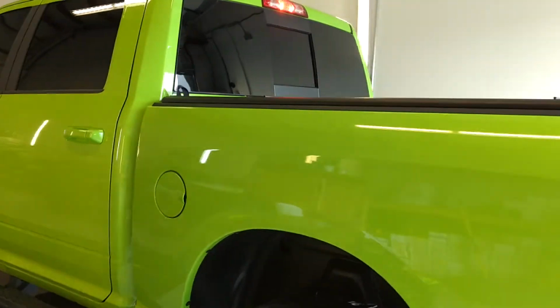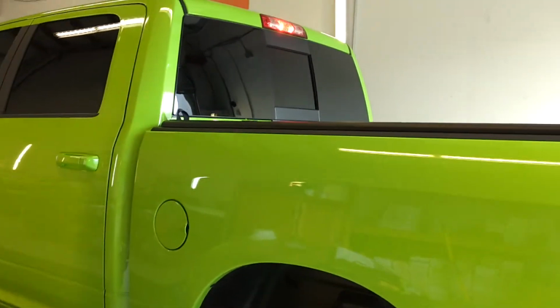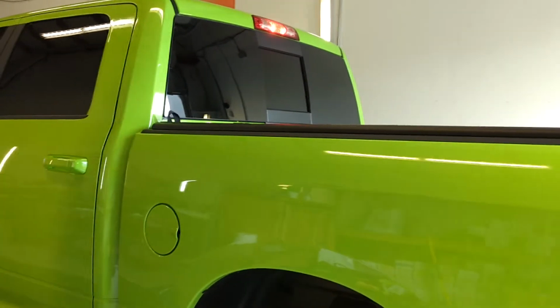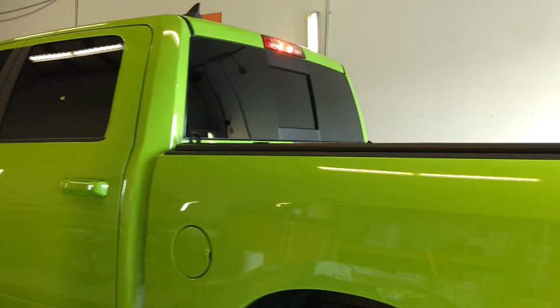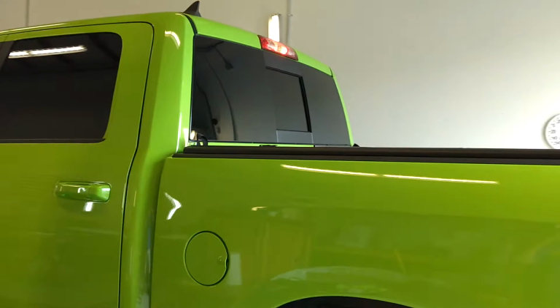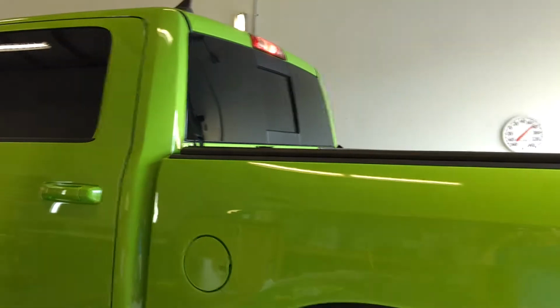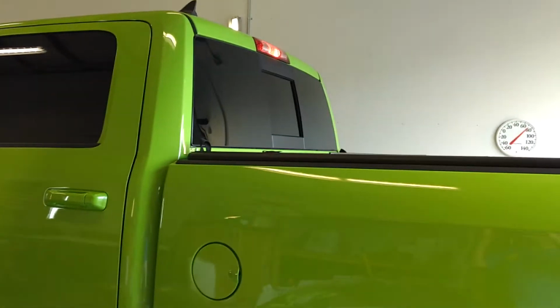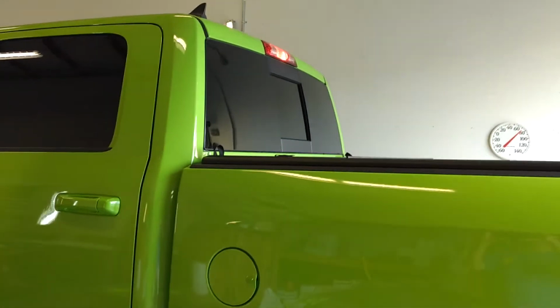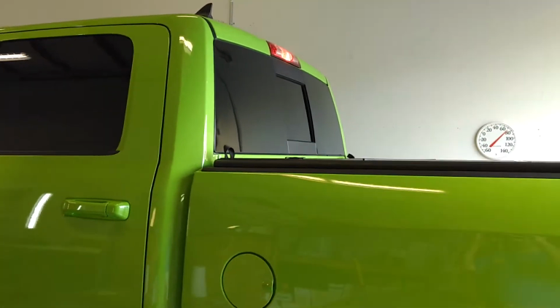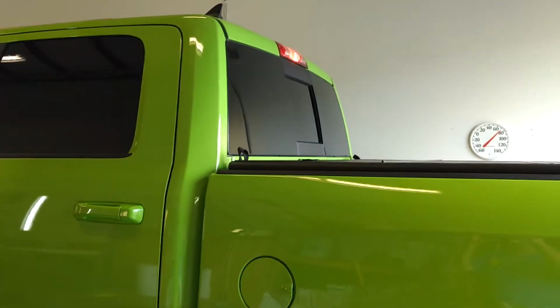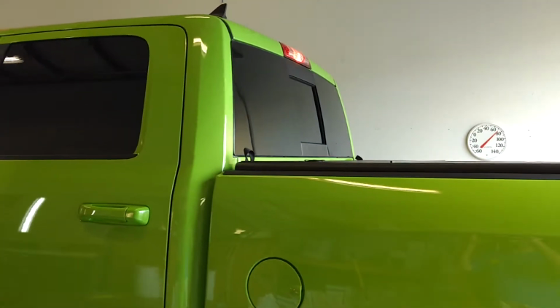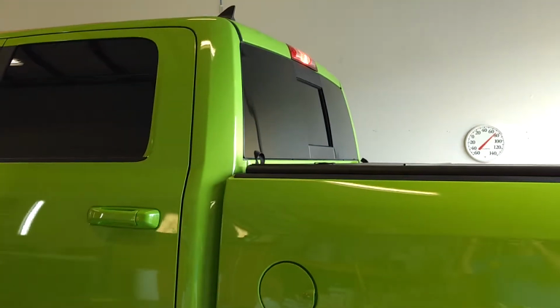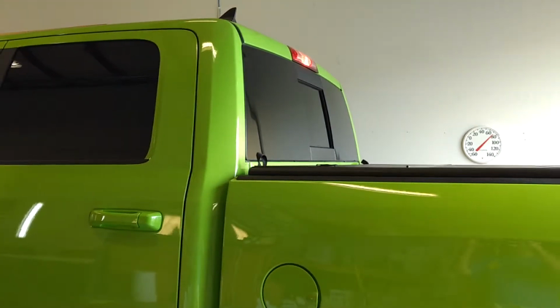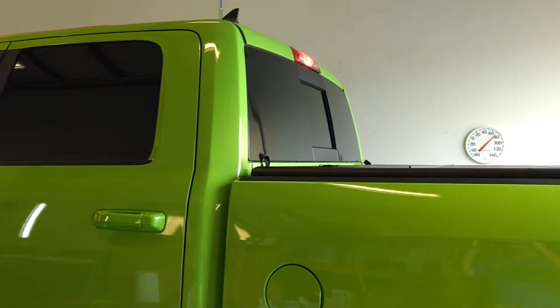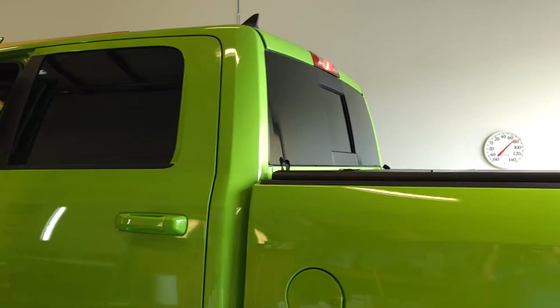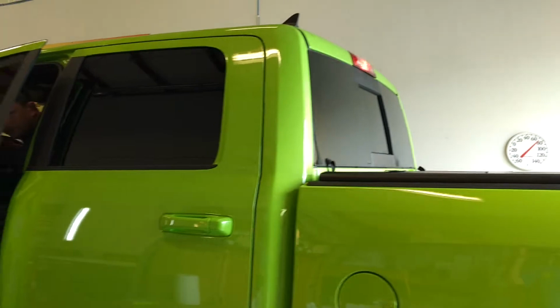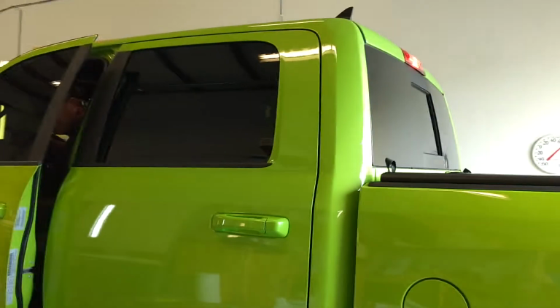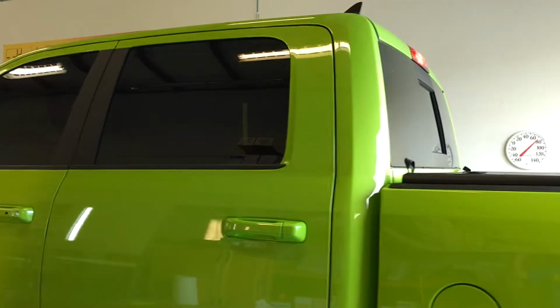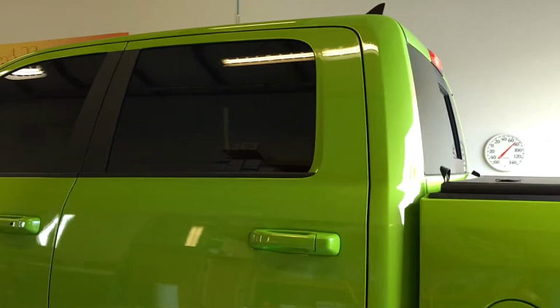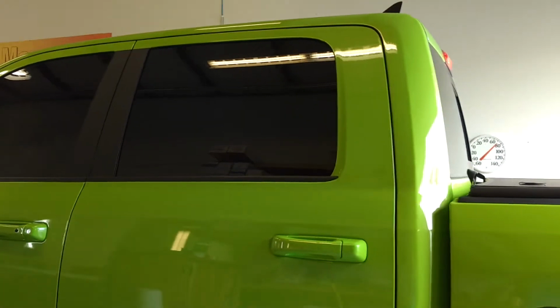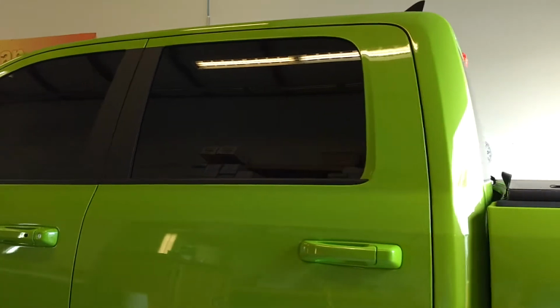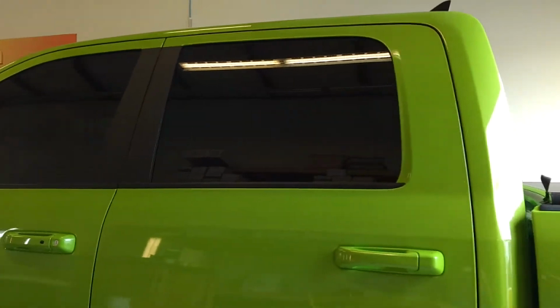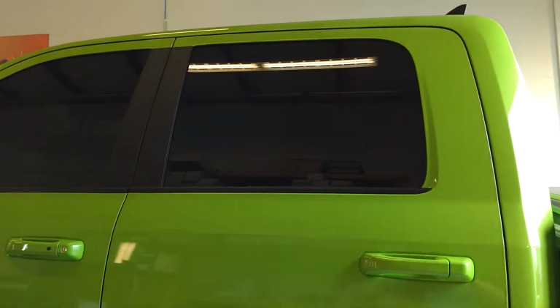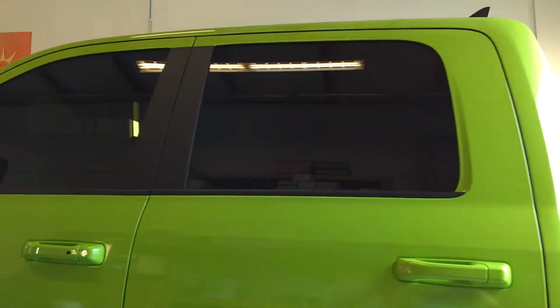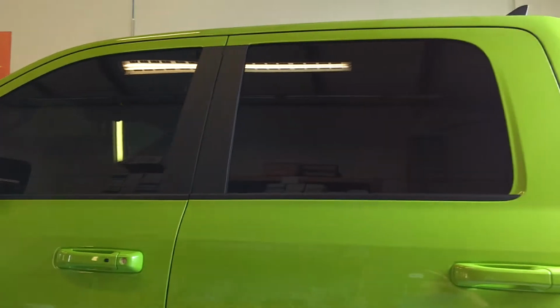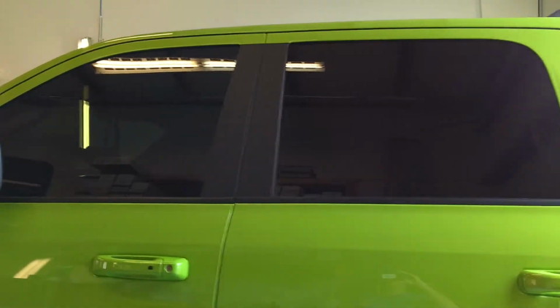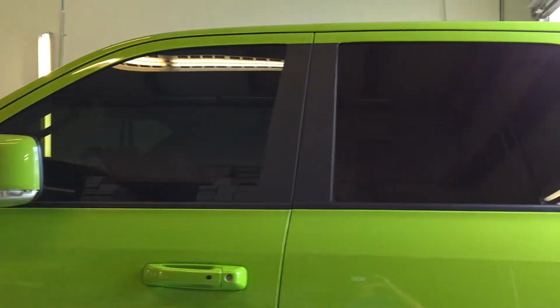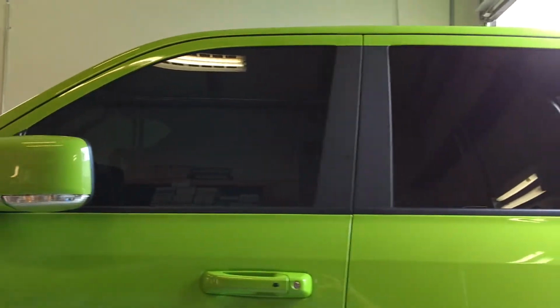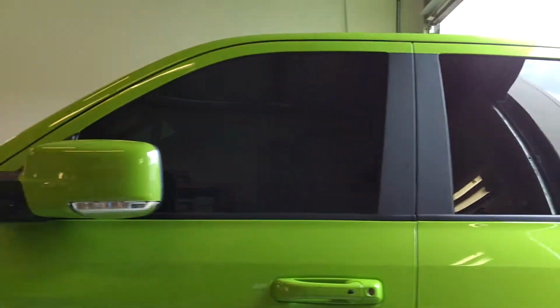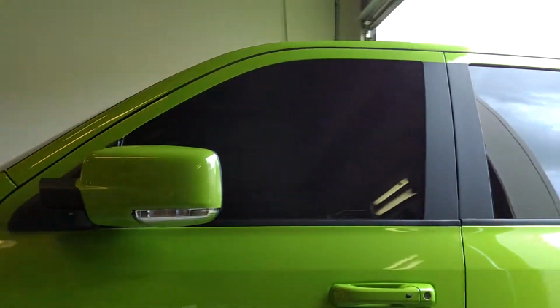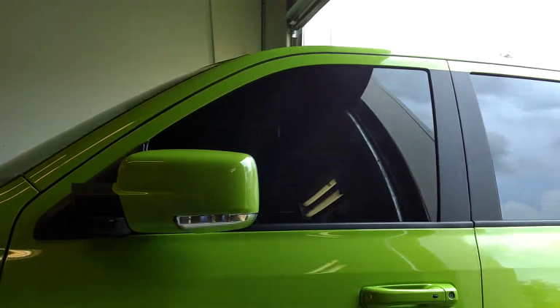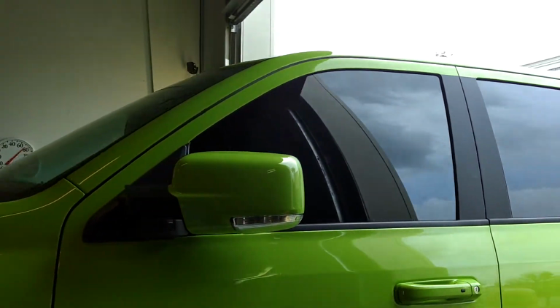We have Lumar Ceramic CTX 5% limo tint all the way around. He has a medical exemption, so he's allowed to go darker than 28 on the front two doors.